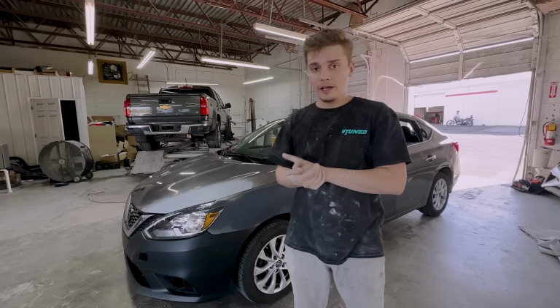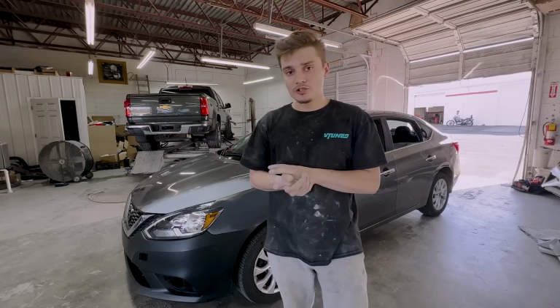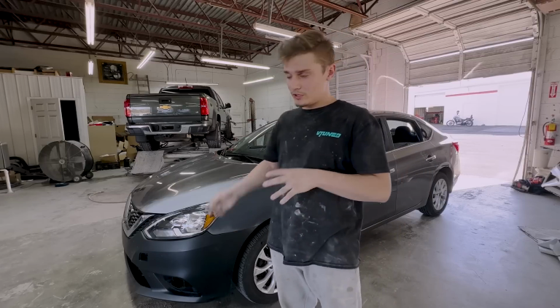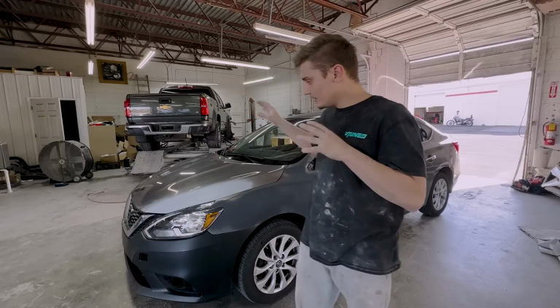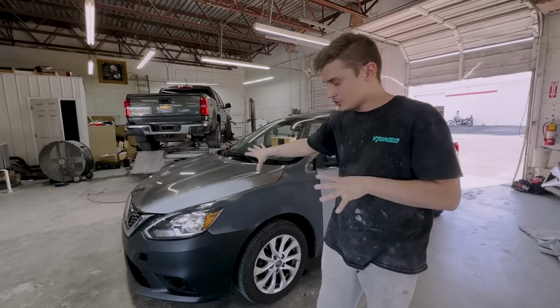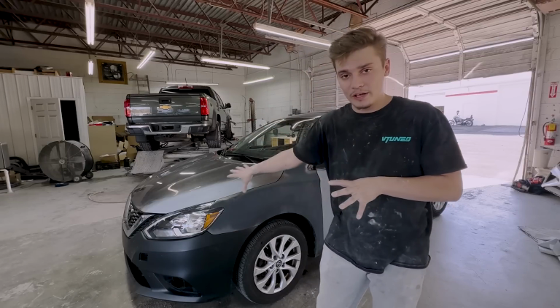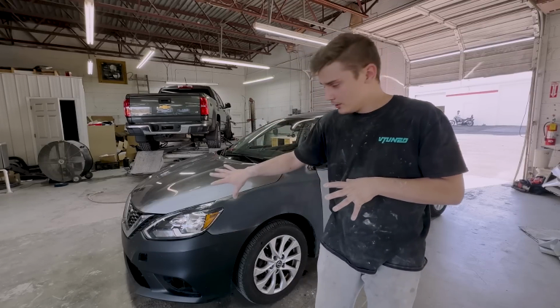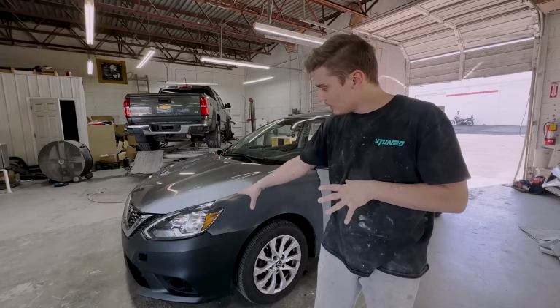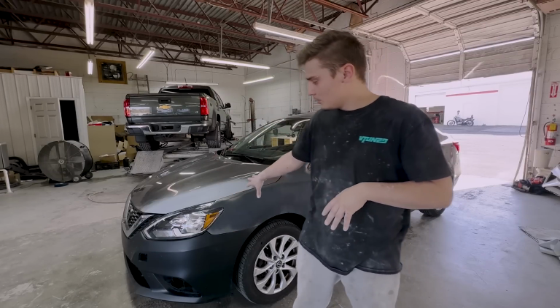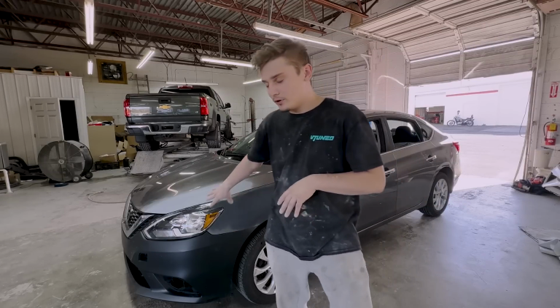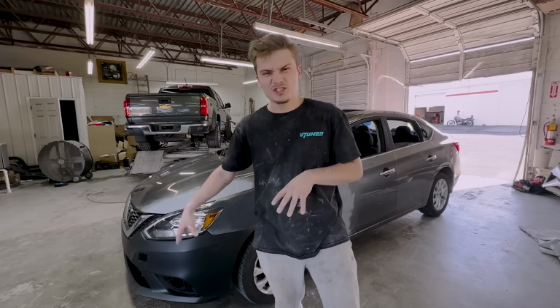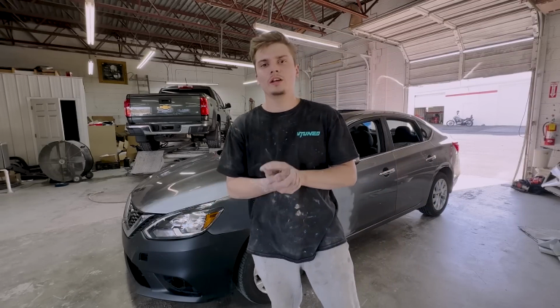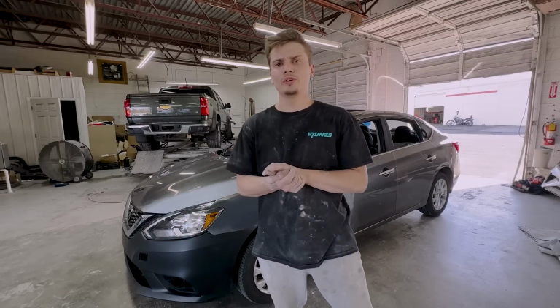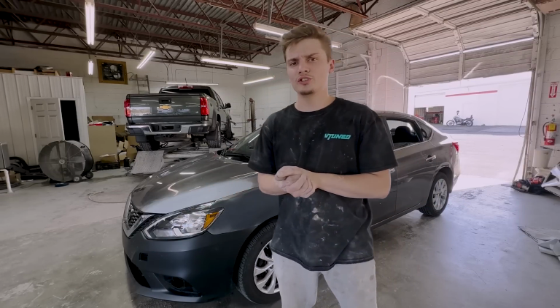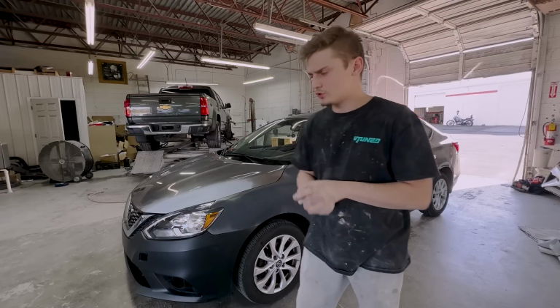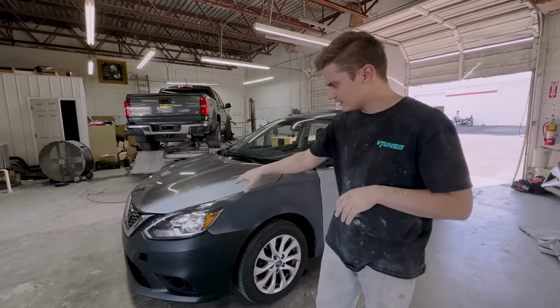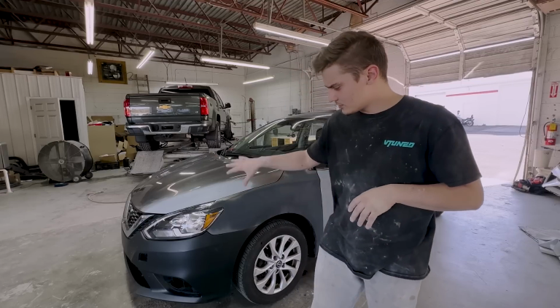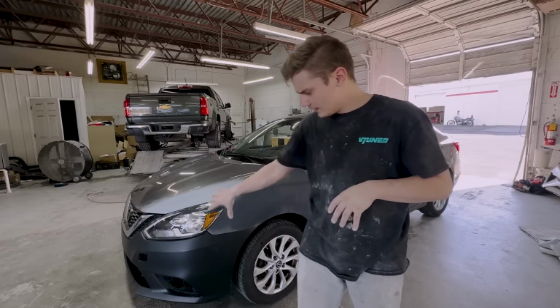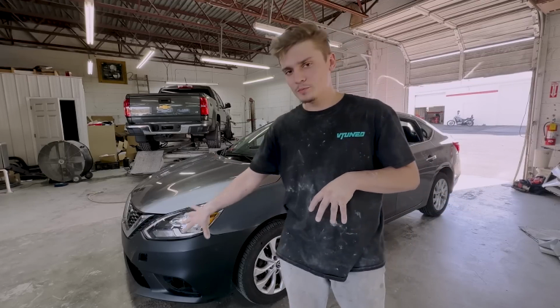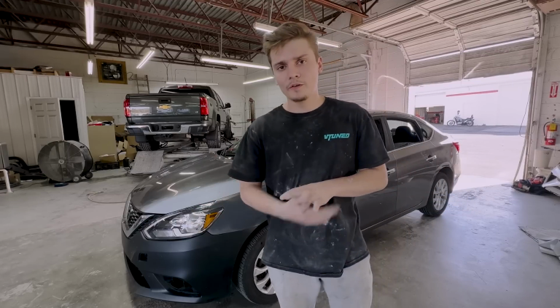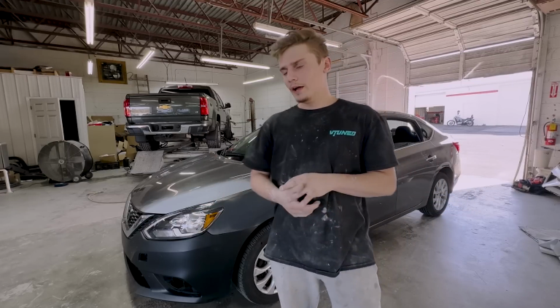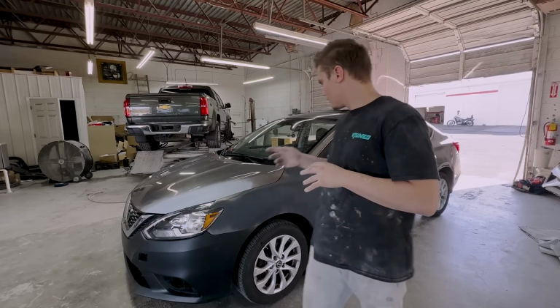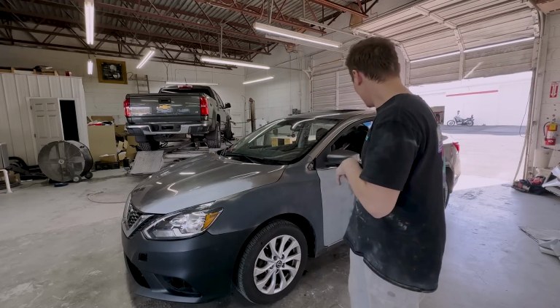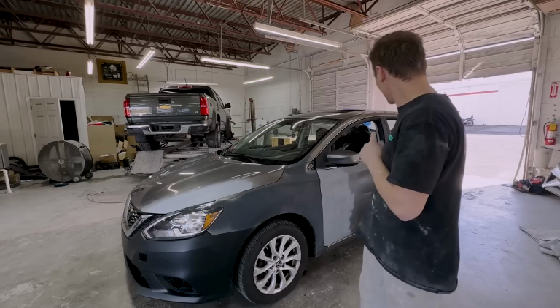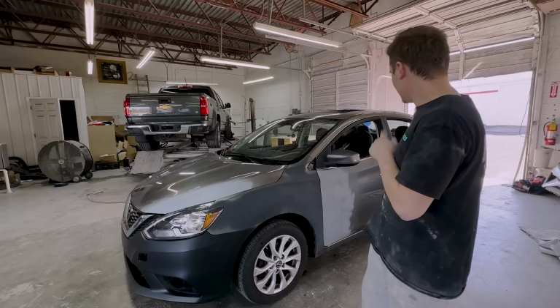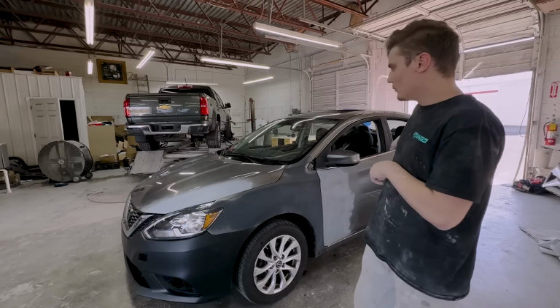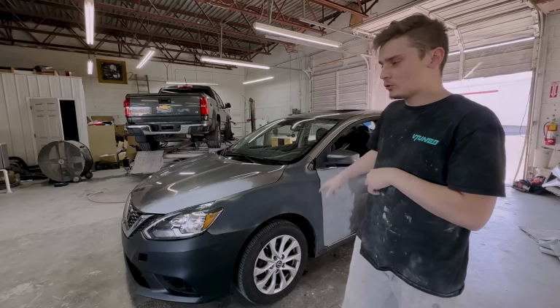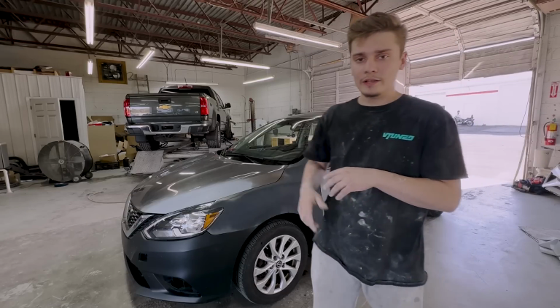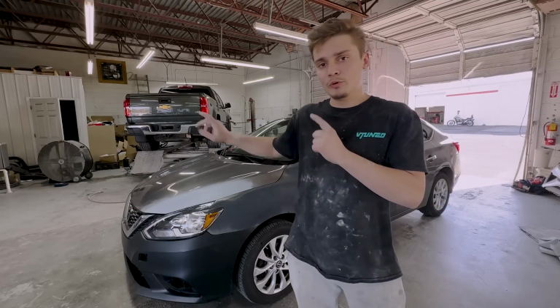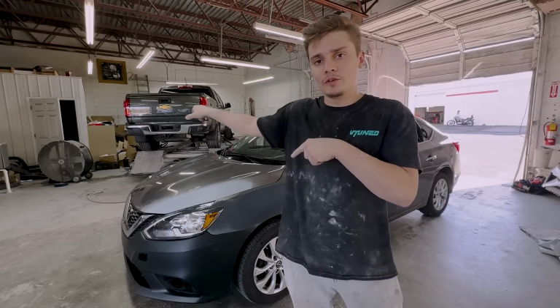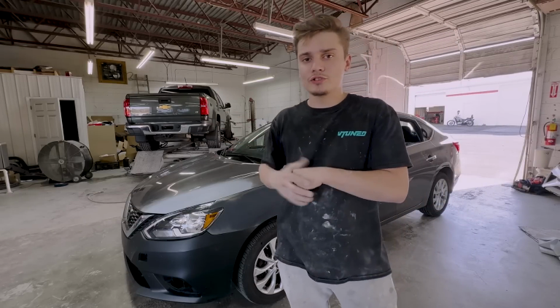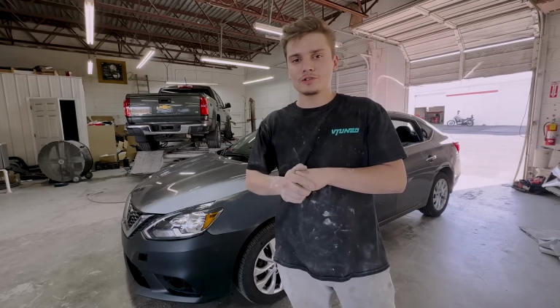So I need to get this thing painted and ready. We're going to start with the front end - I've got to strip it down so we can get paint around all the edges and do a really clean job. I'm going to take these headlights off and the bumper off, and then we're going to move on to the door and the back door, and then we're going to blend the other fenders. So let's get started.